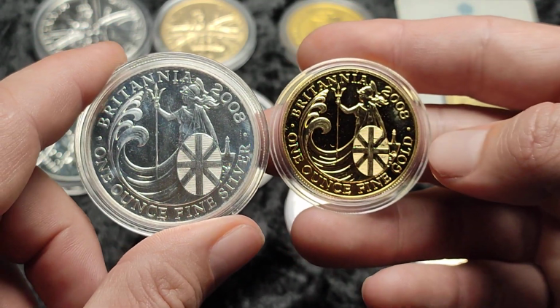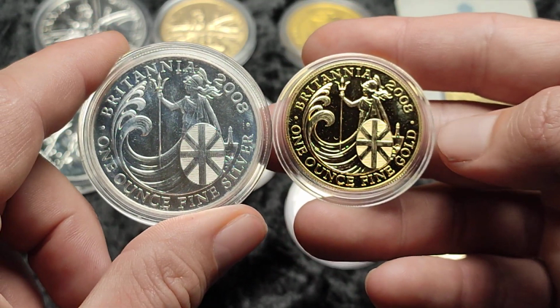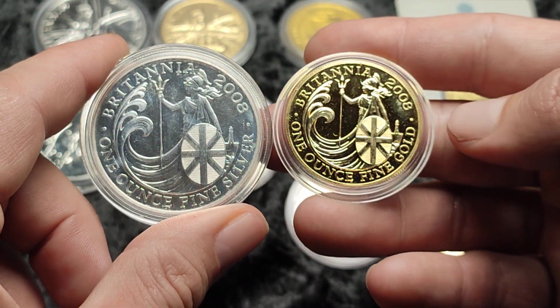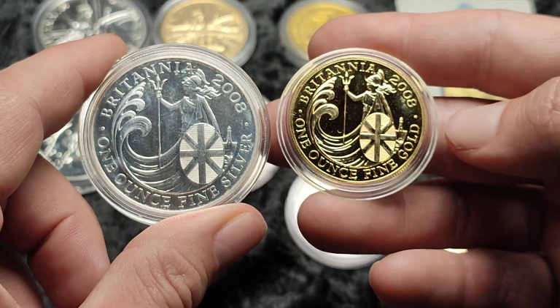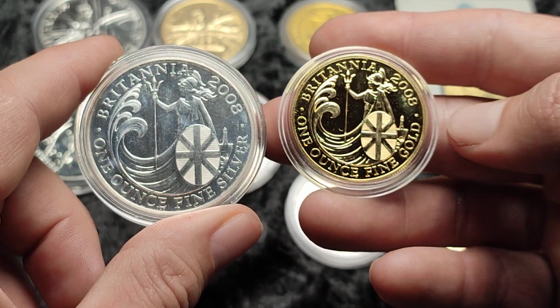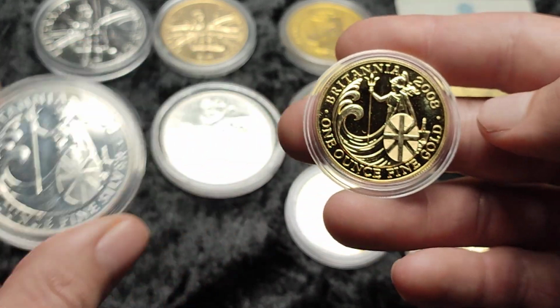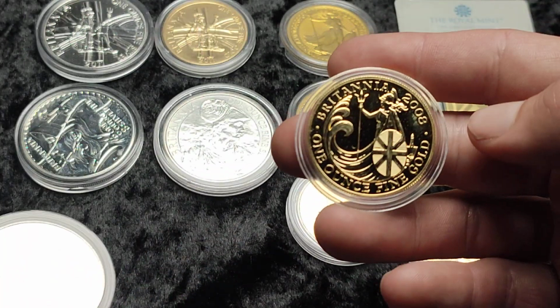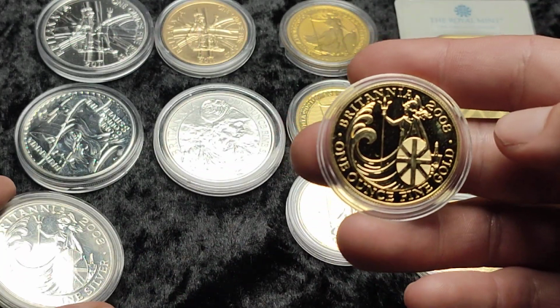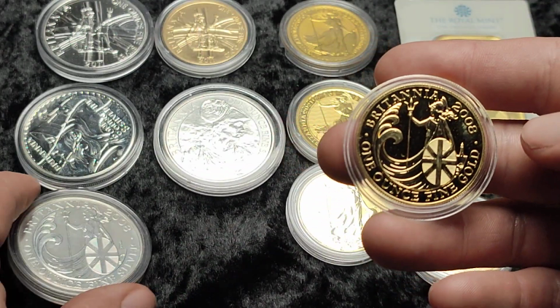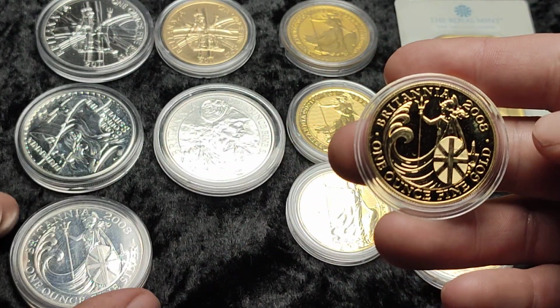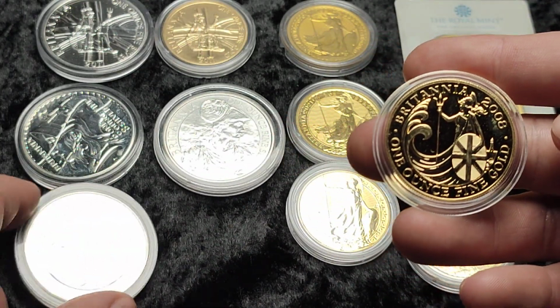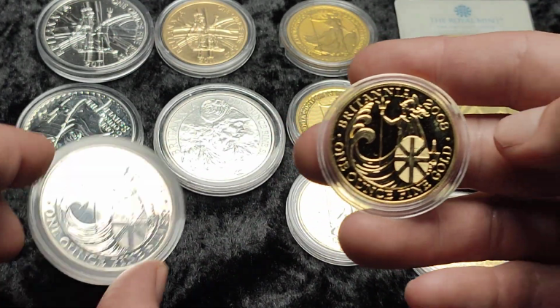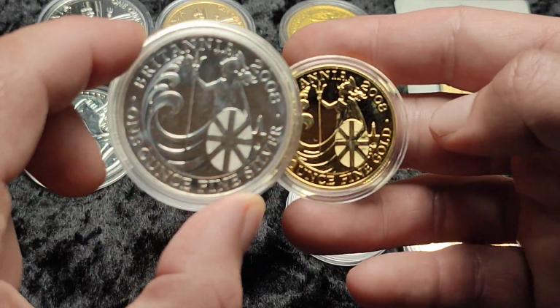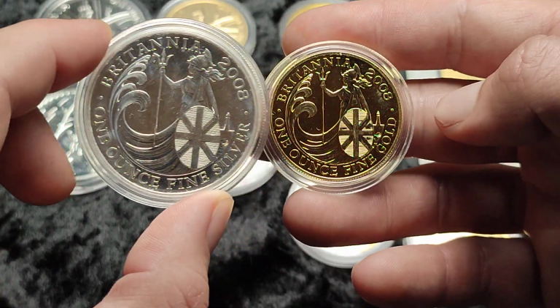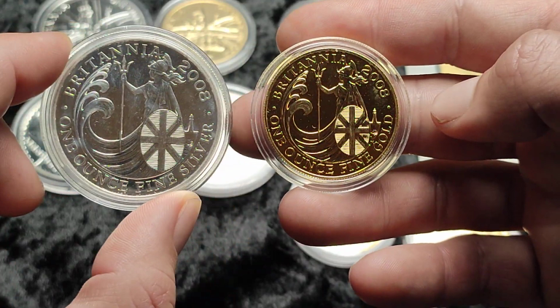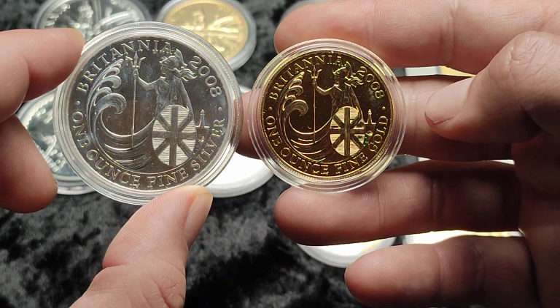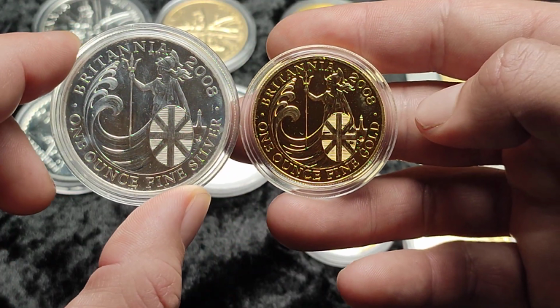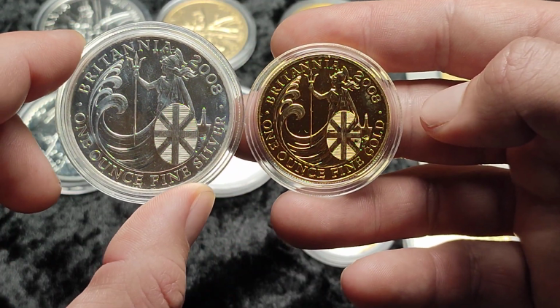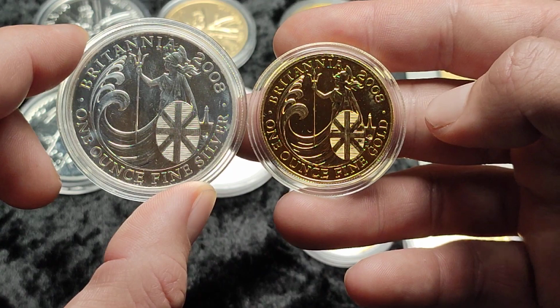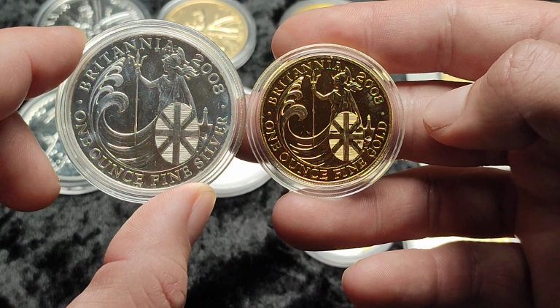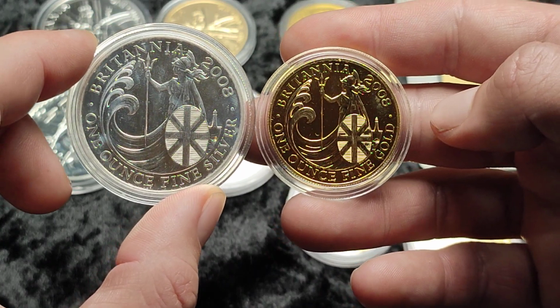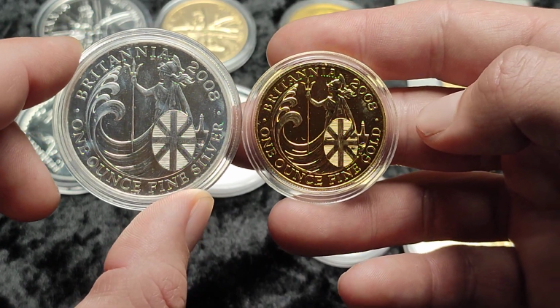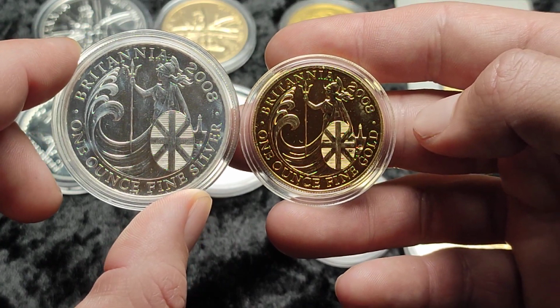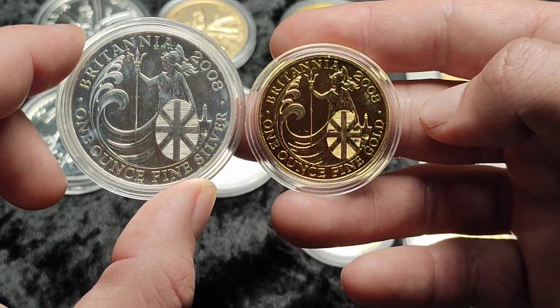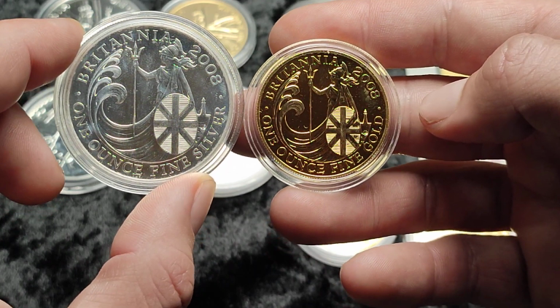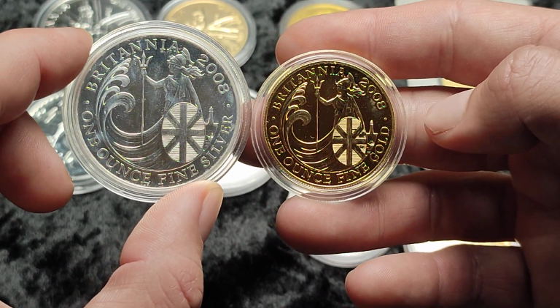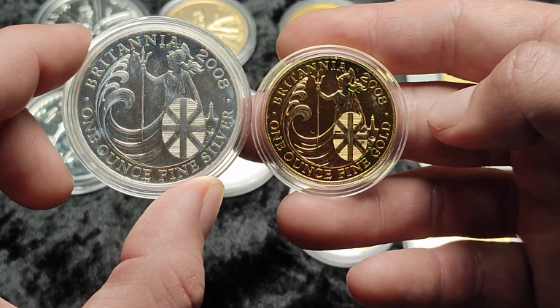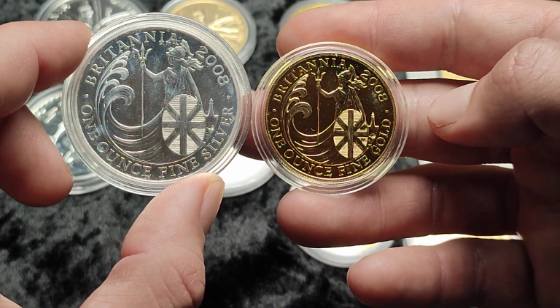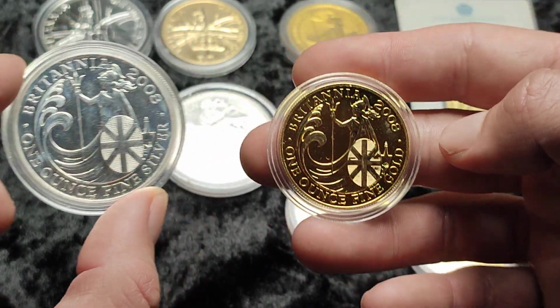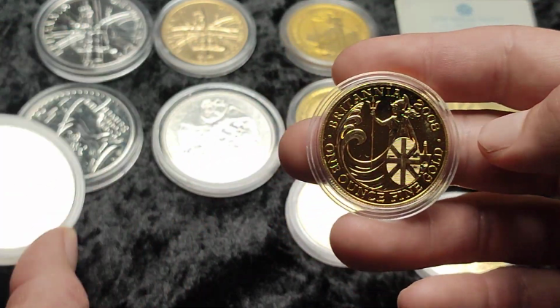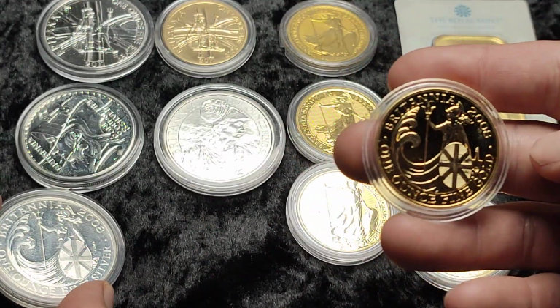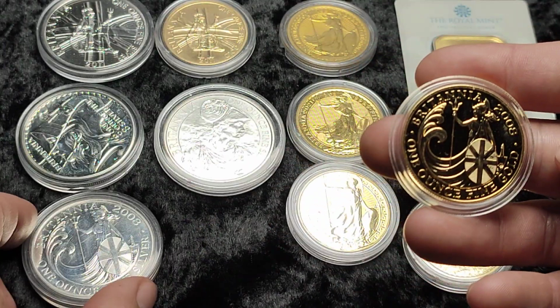I personally would go with gold, but the silver is a bit bigger — being 958 rather than 999 fine, that's why they are that bit bigger. It's Britannia silver.